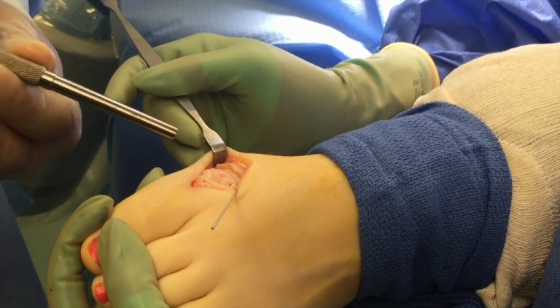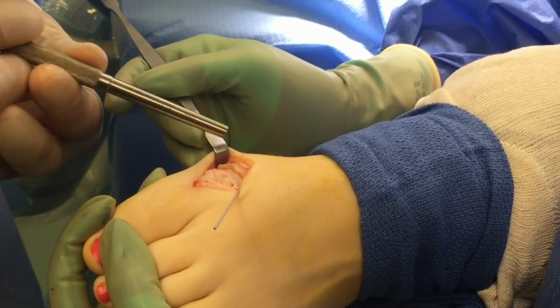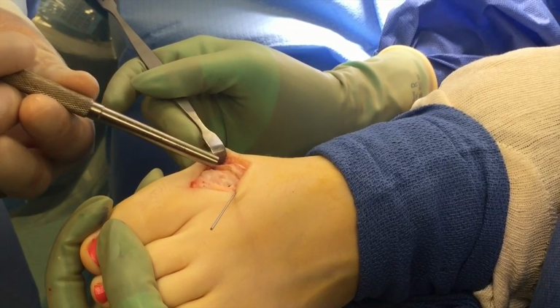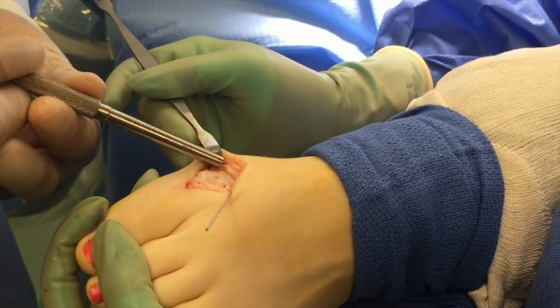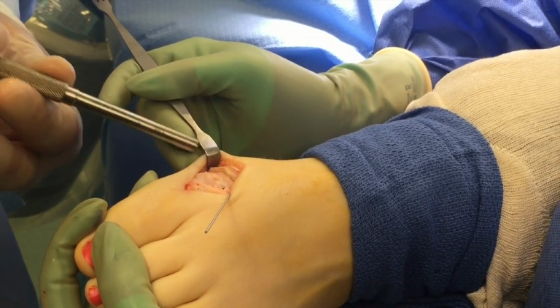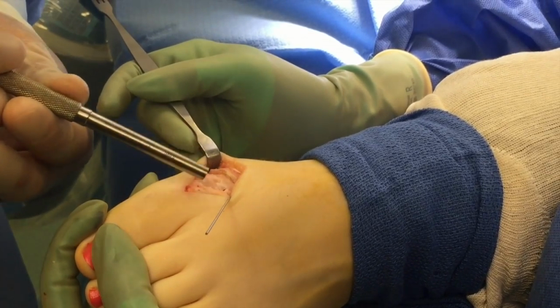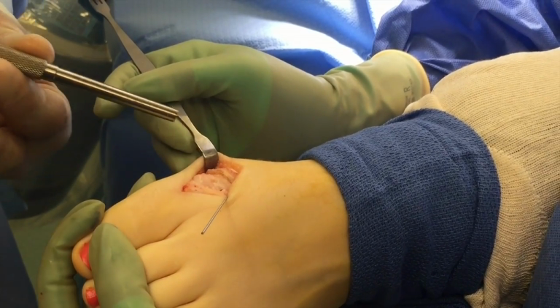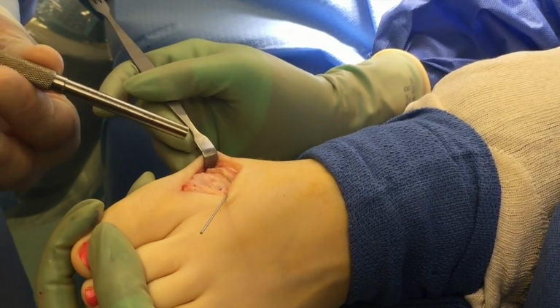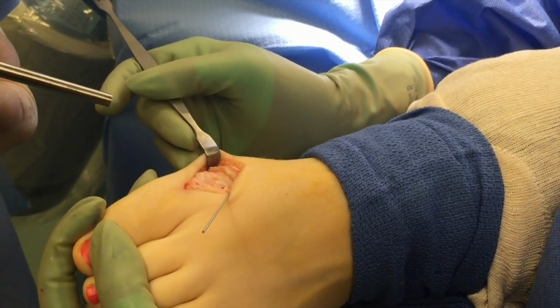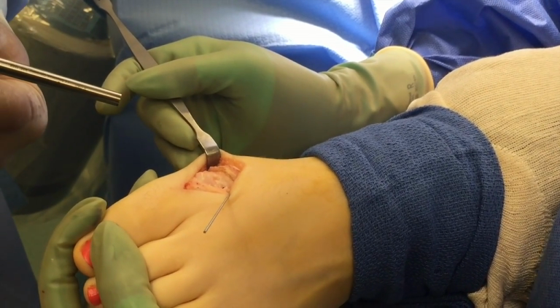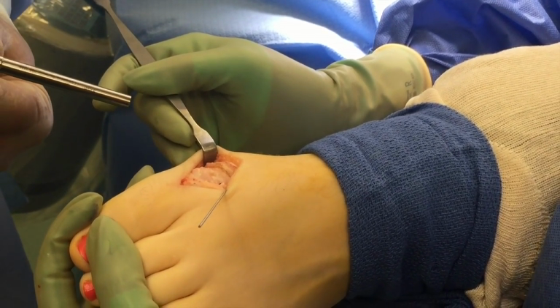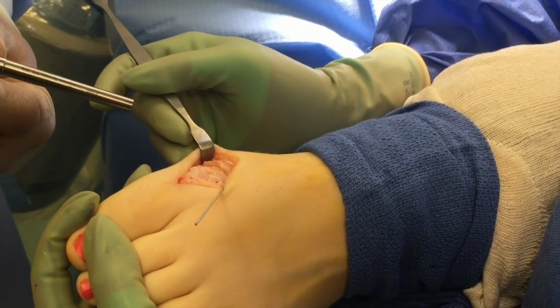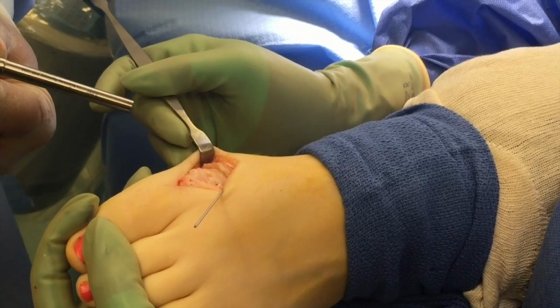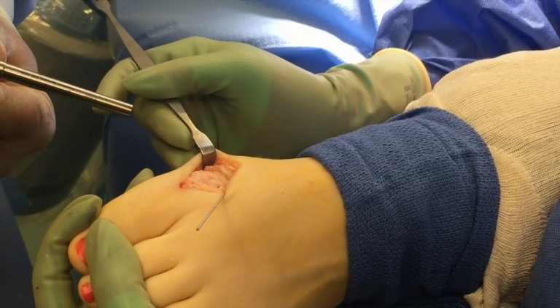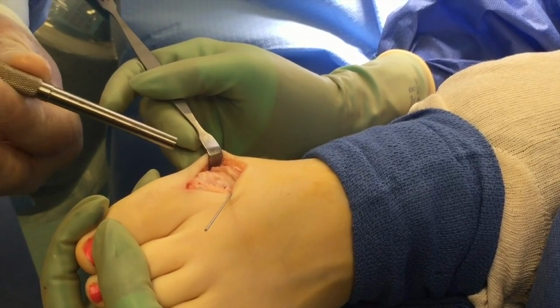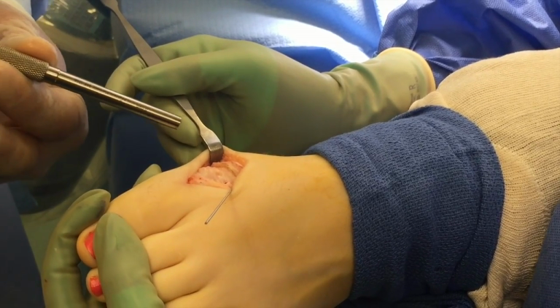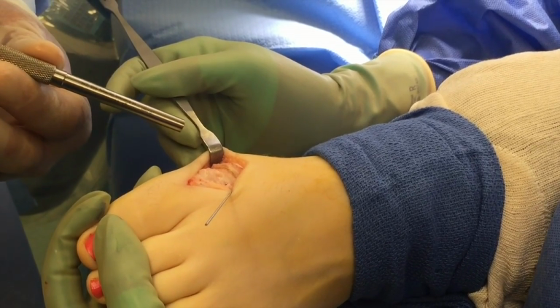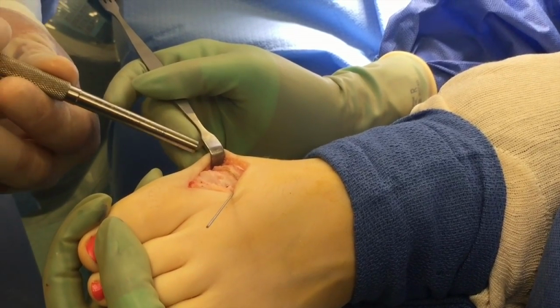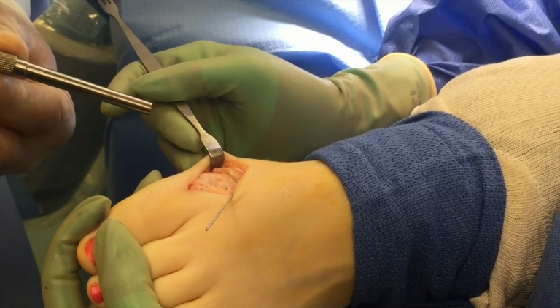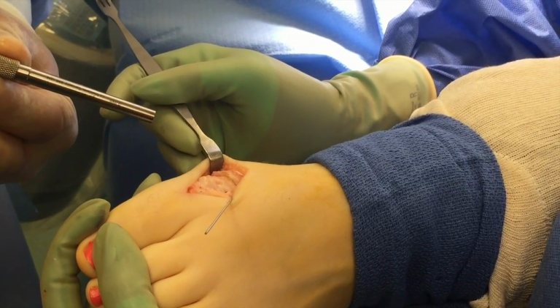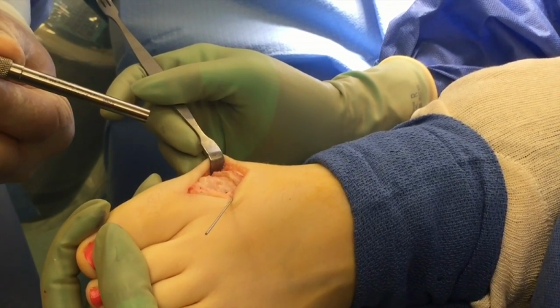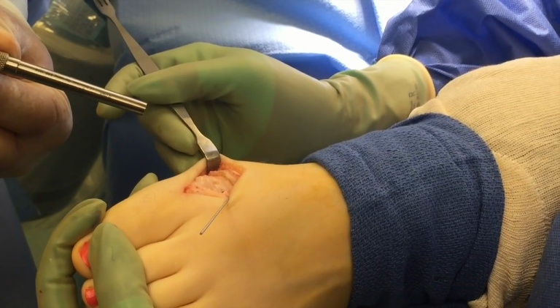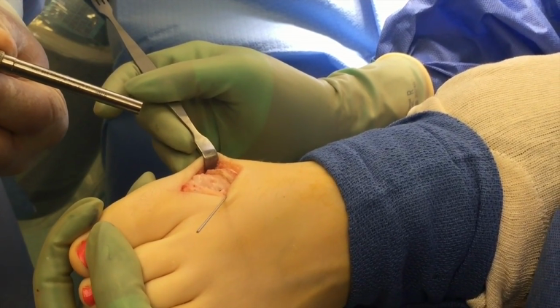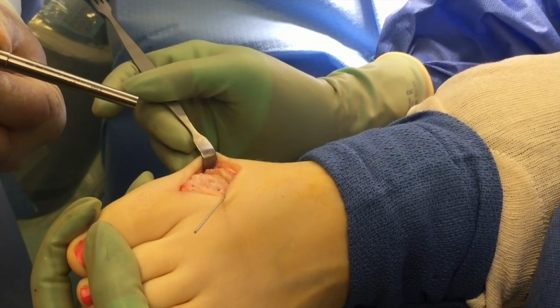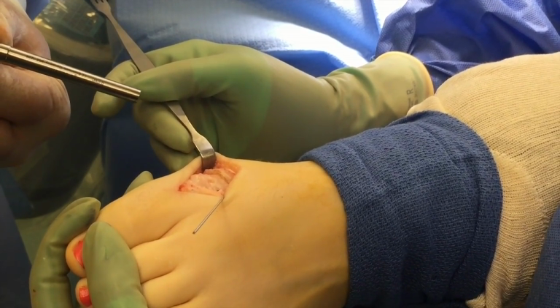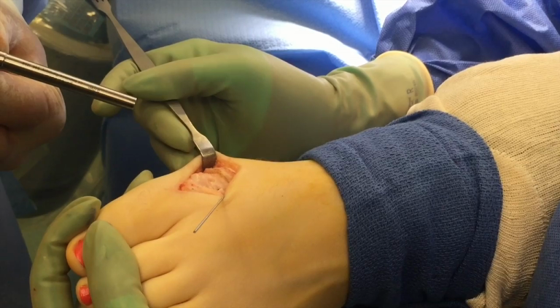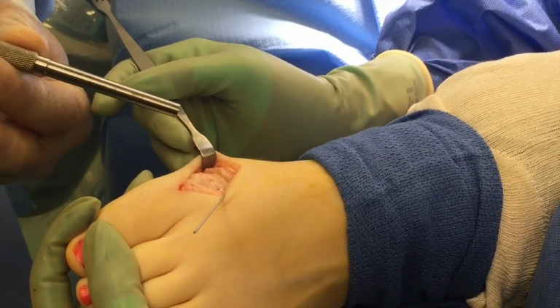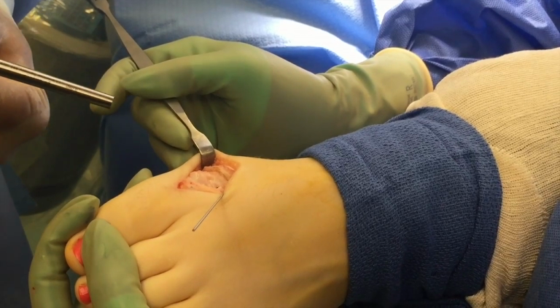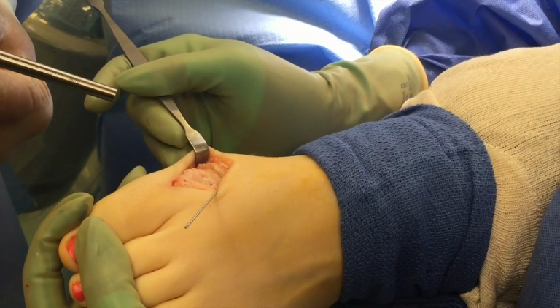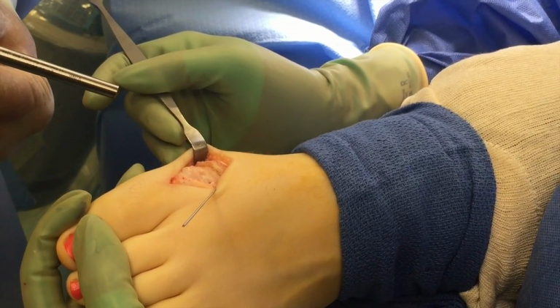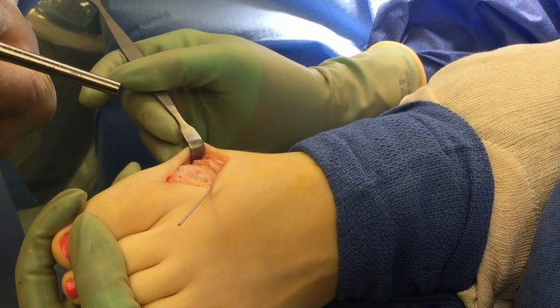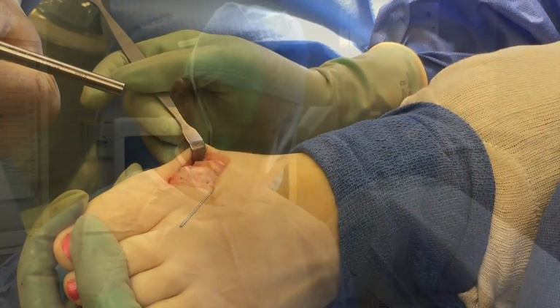After we clean this up, remove this edge, smooth this out, and close her, she will be straighter. The osteotomy will be healing with the natural product, and no hardware will be in there or have to be removed later.